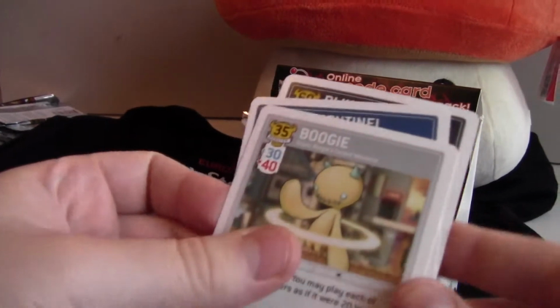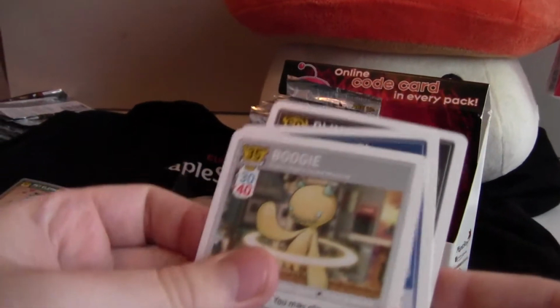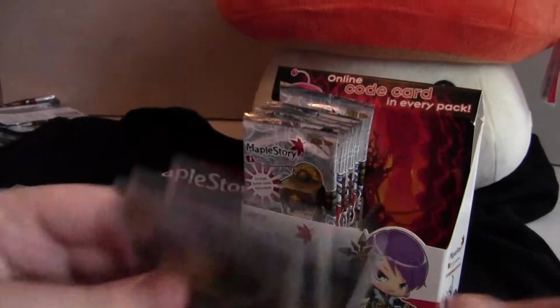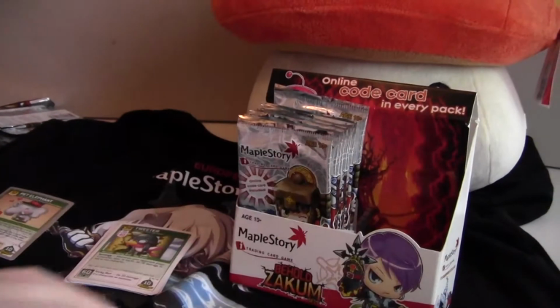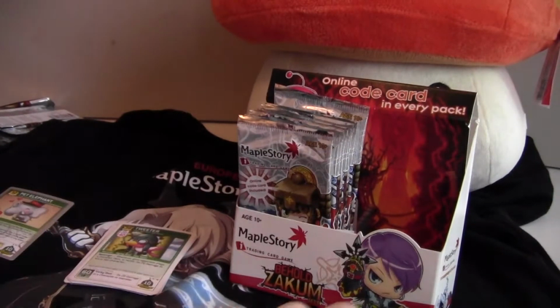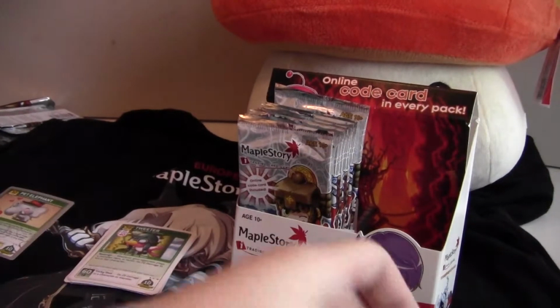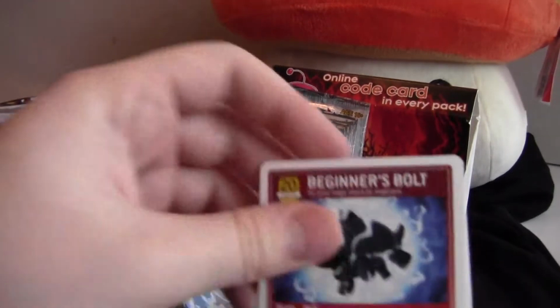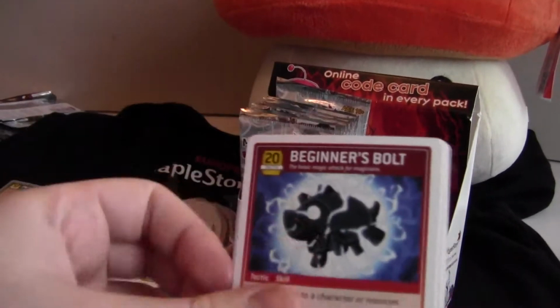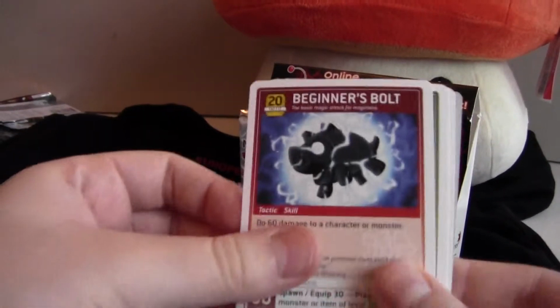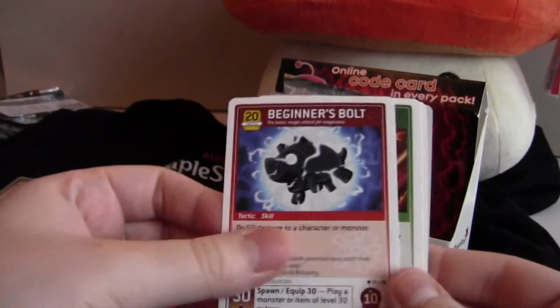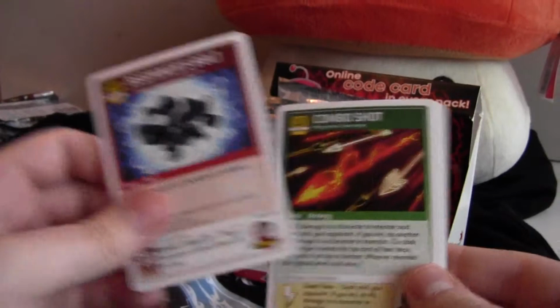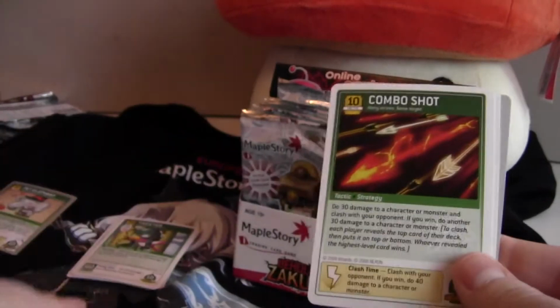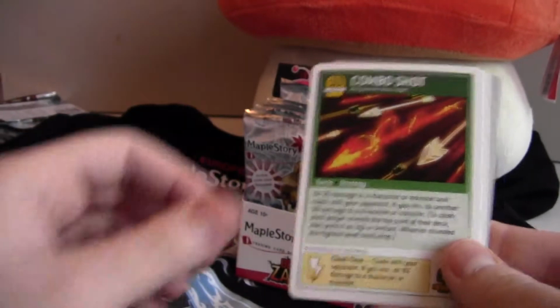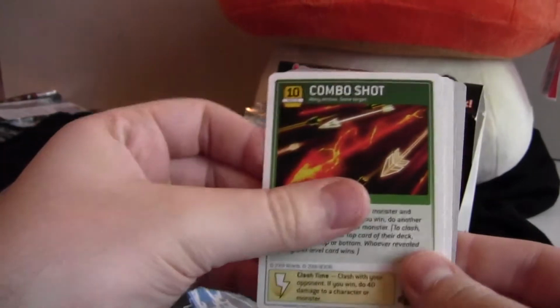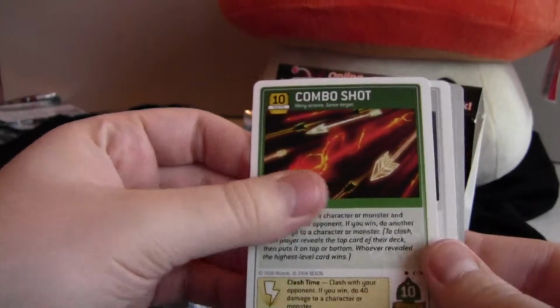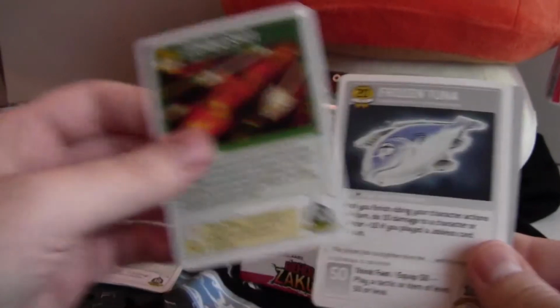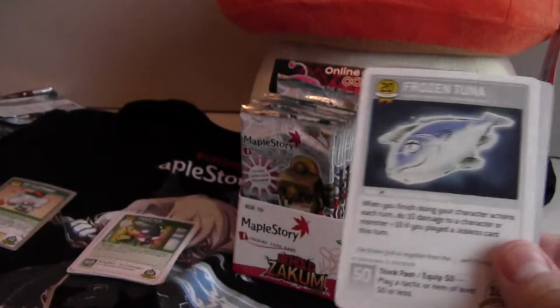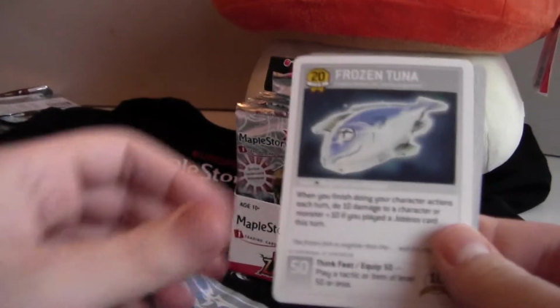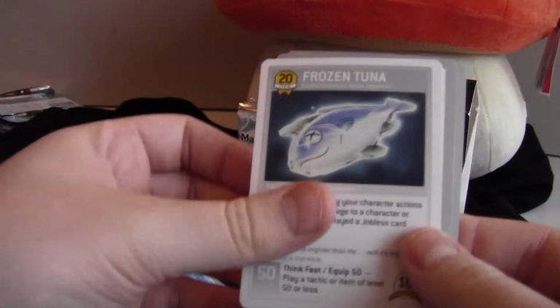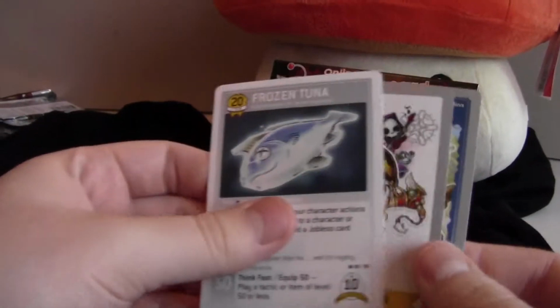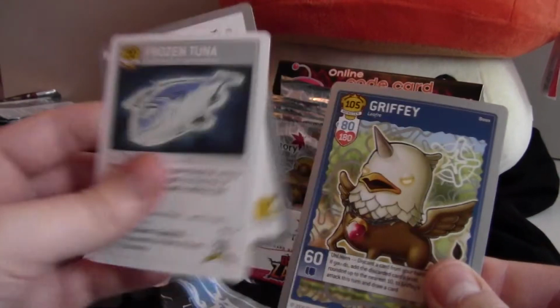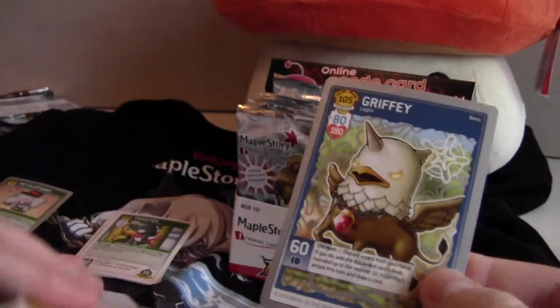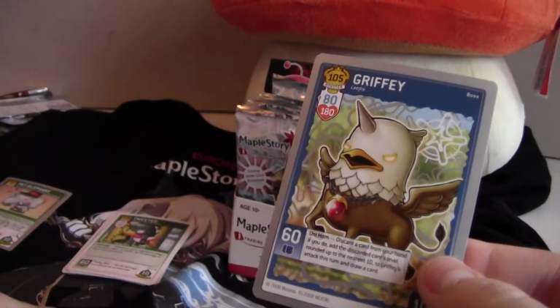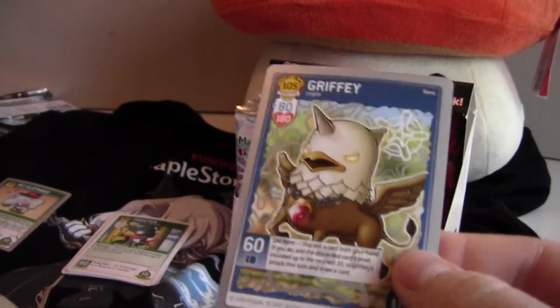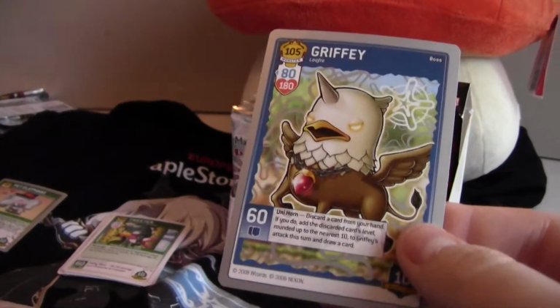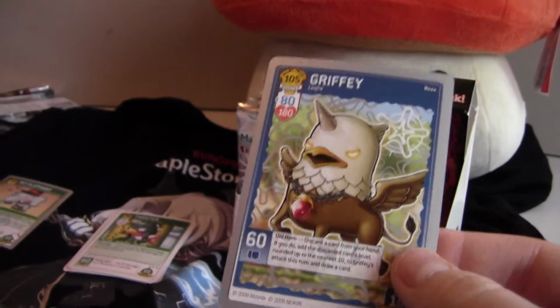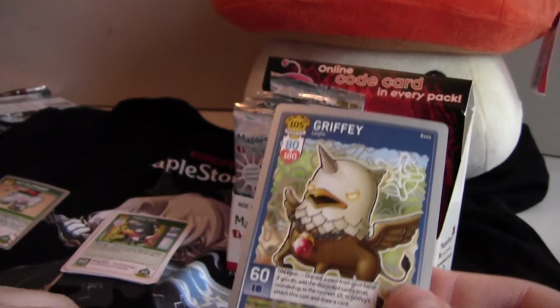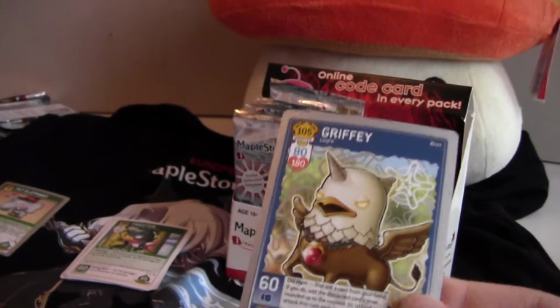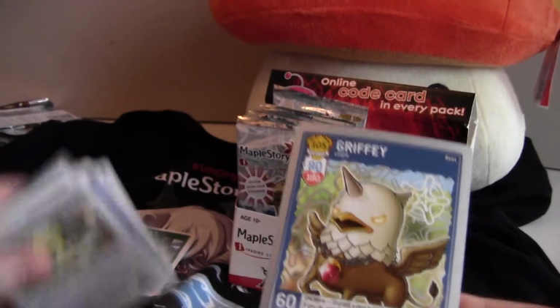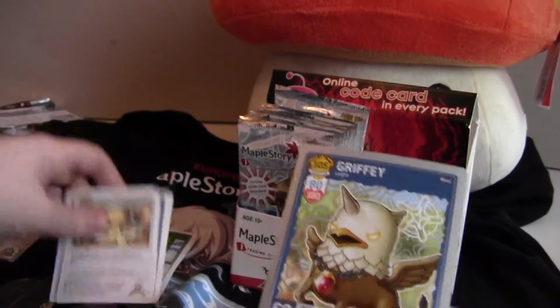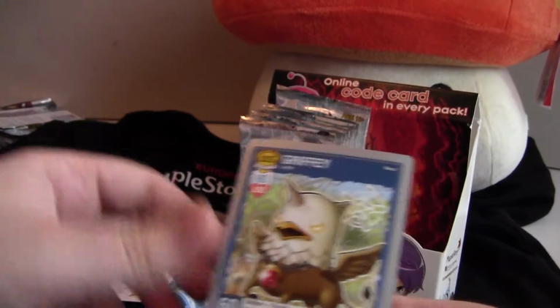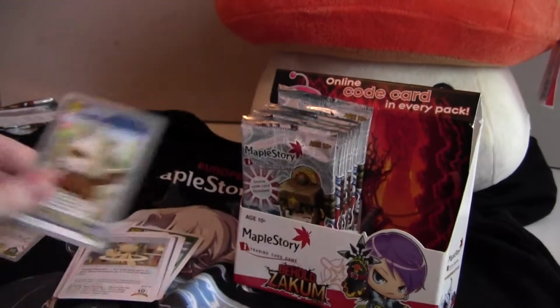Now we have Ice Sentinel, Beginner's Bolt, Combo Shot, Frozen Tuna, and another Griffey boss — which is our rare.